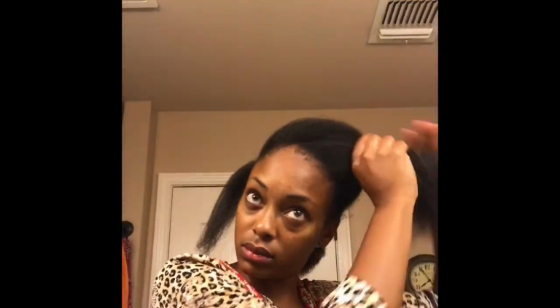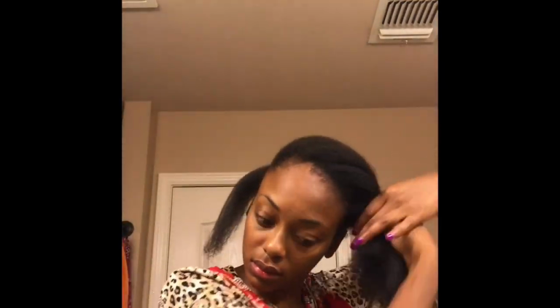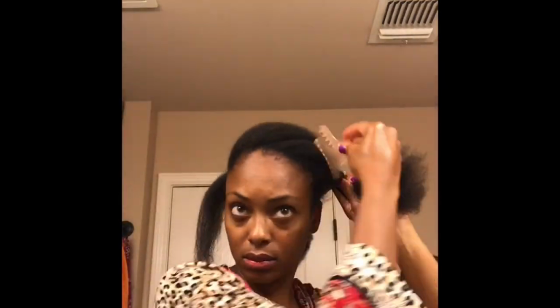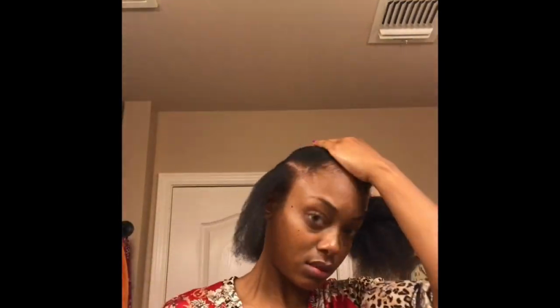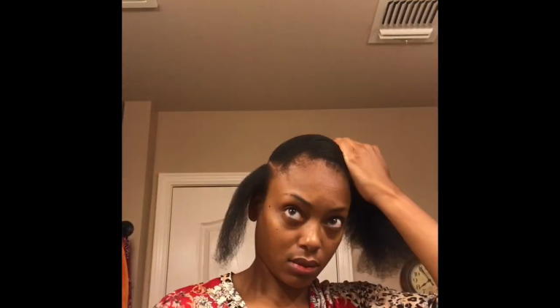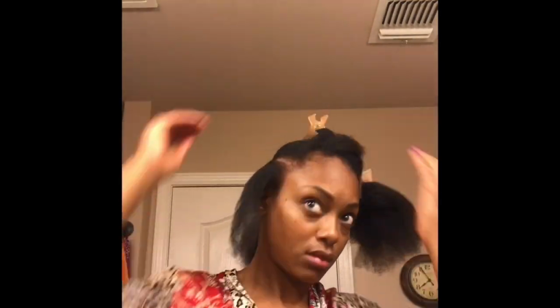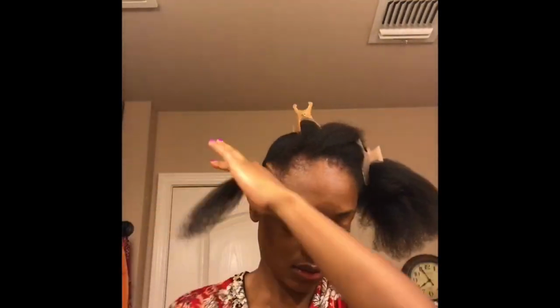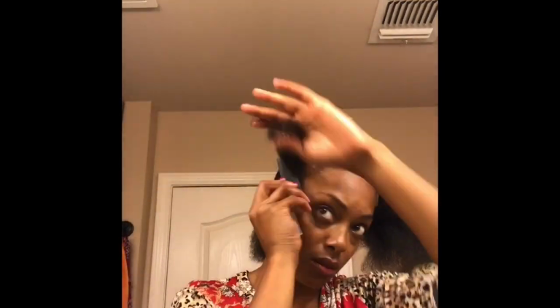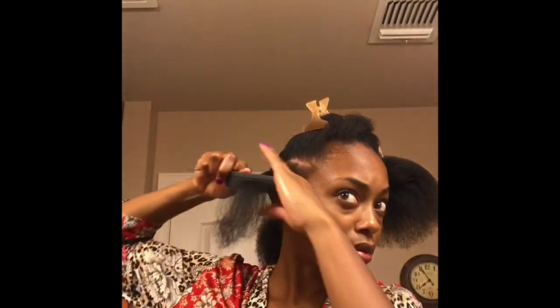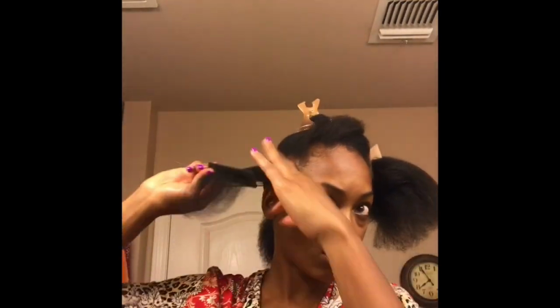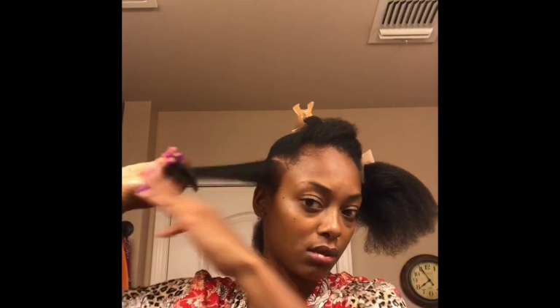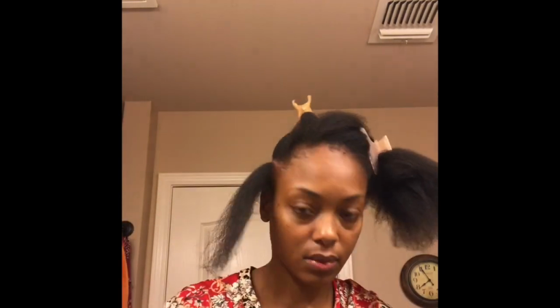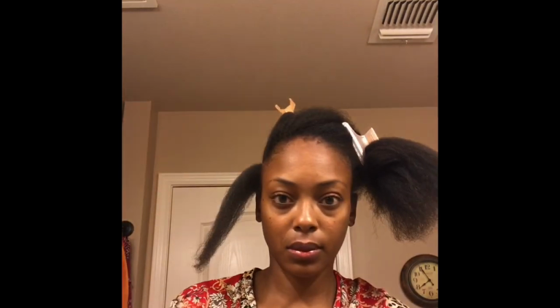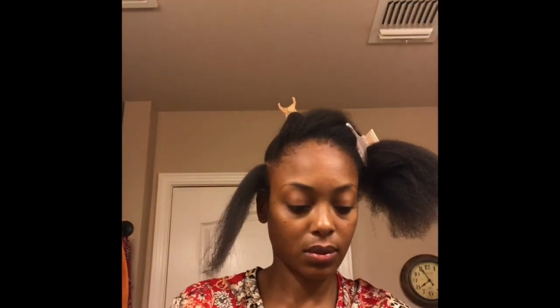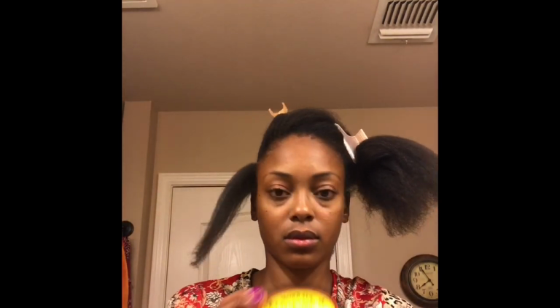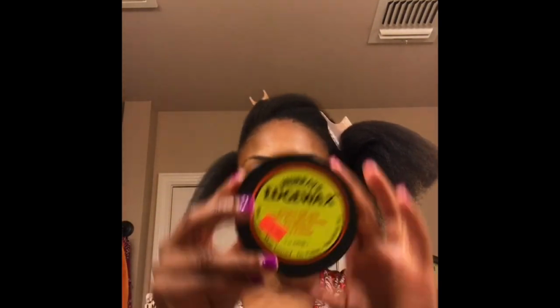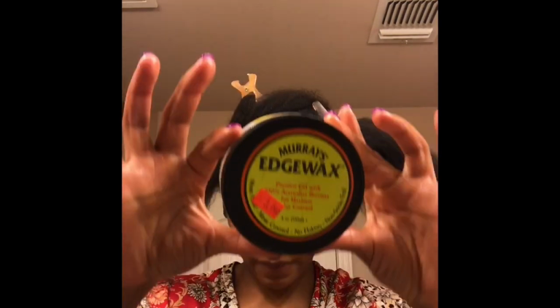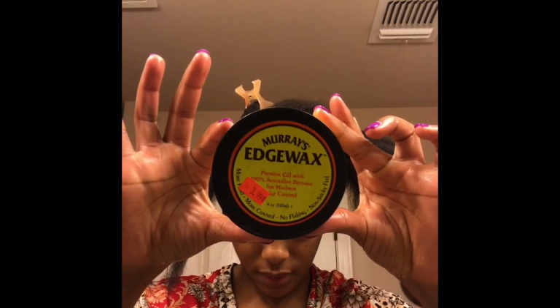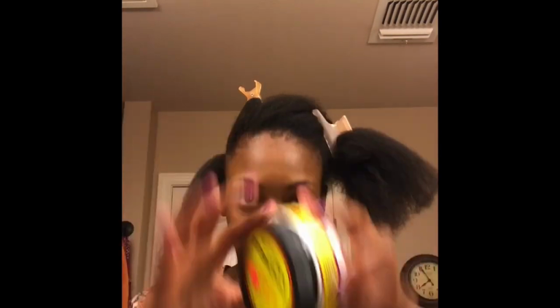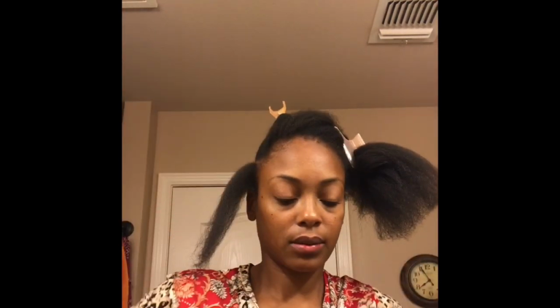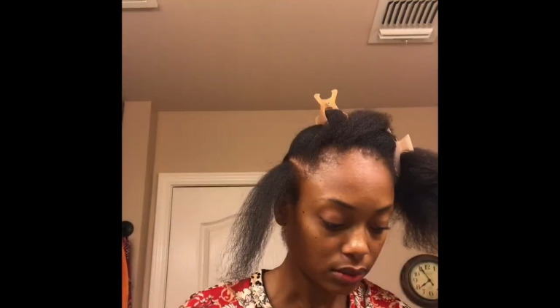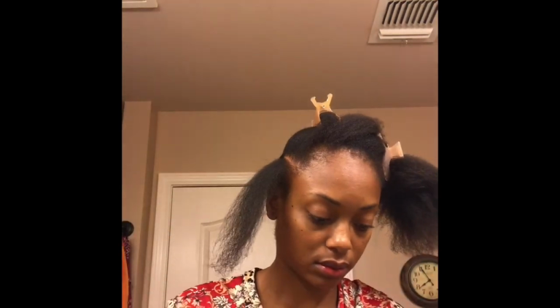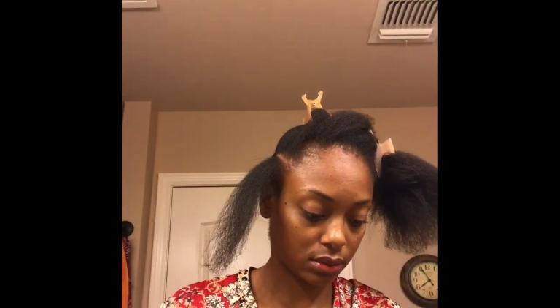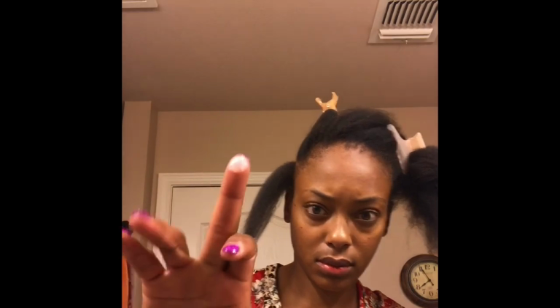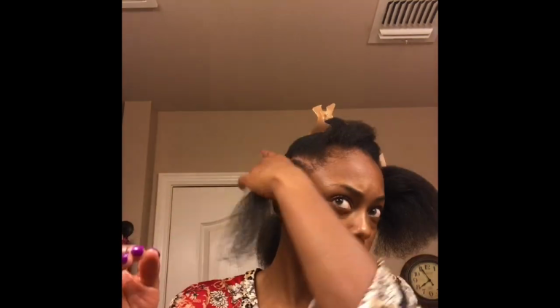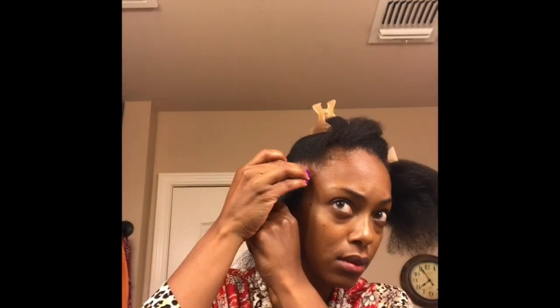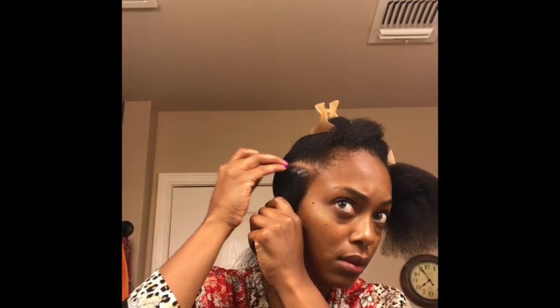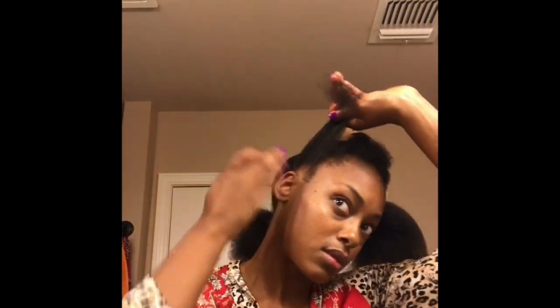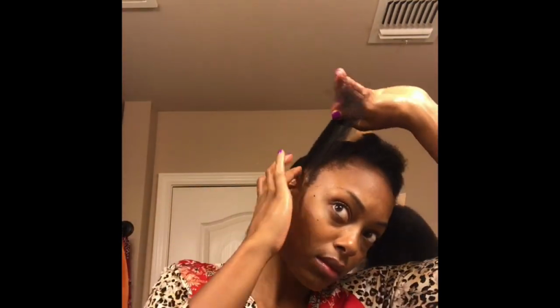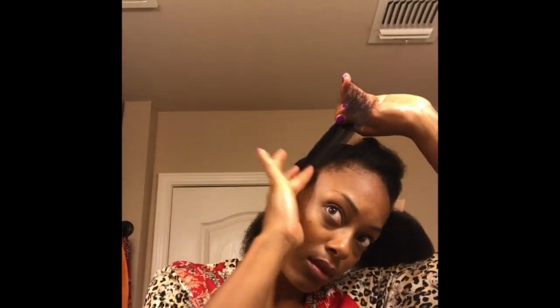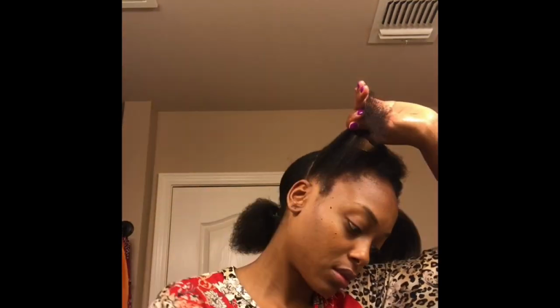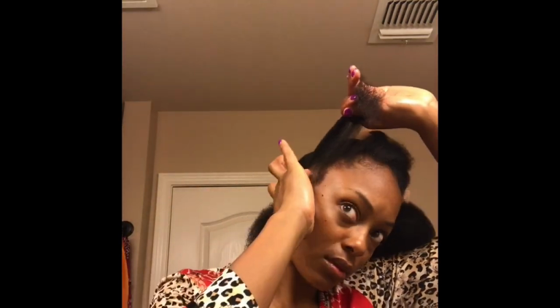Starting with the front half of my hair, I'm going to be installing 10 medium-sized braids going straight back. To get a clean and sleek look, I'm going to be using Murray's edge wax along my edge line as well as my roots.